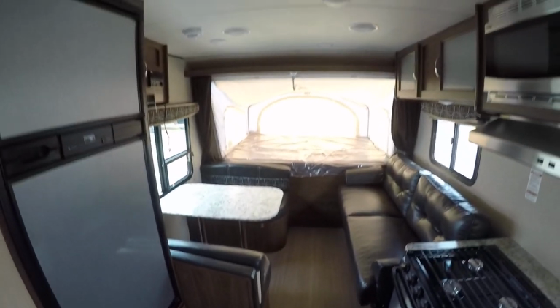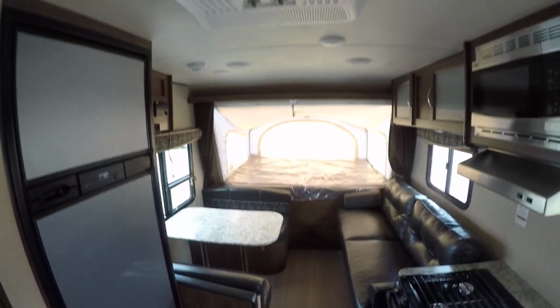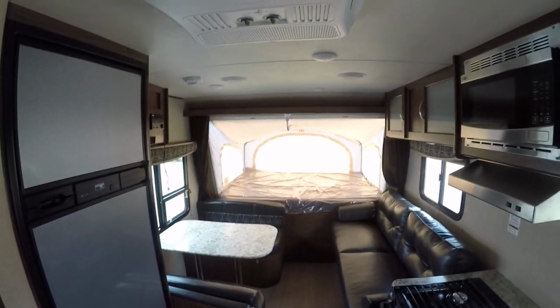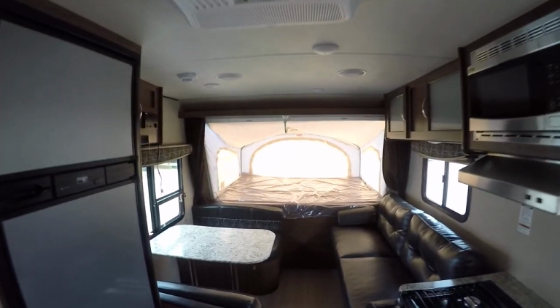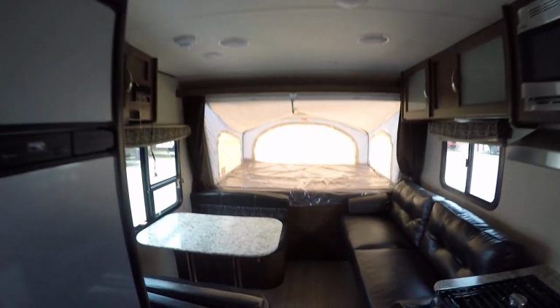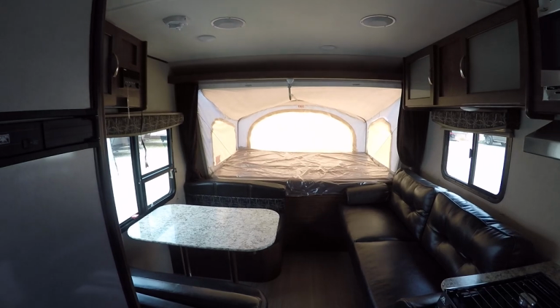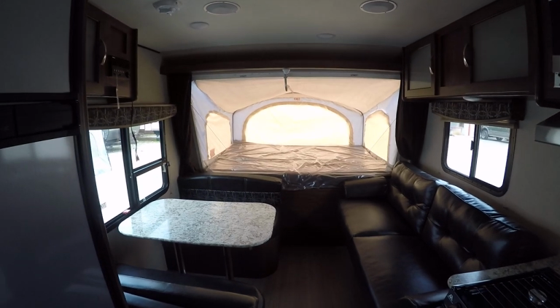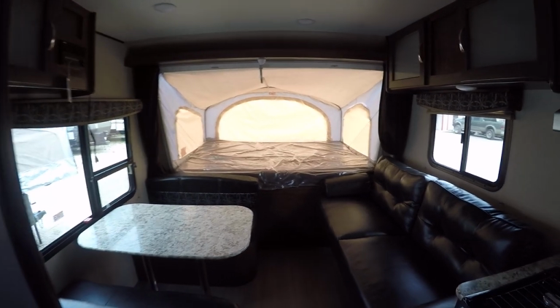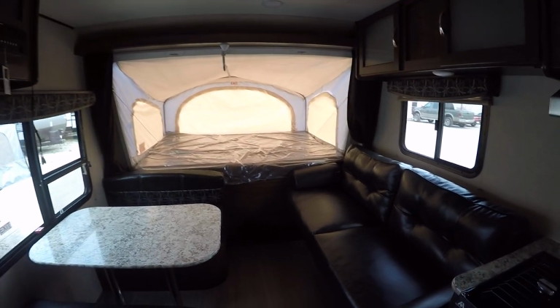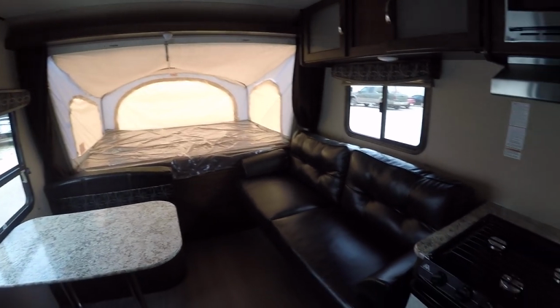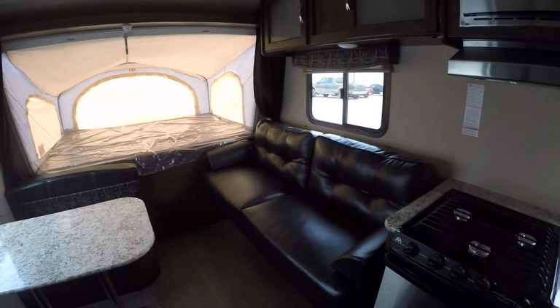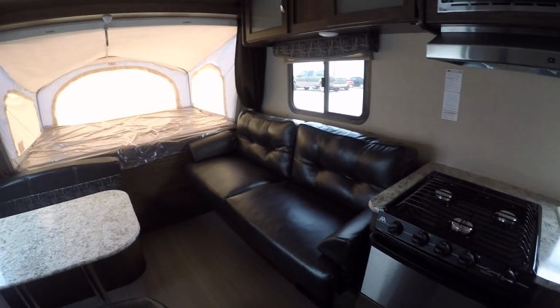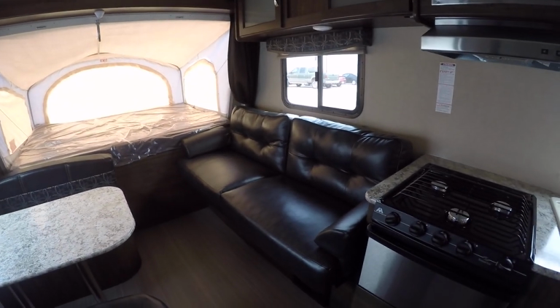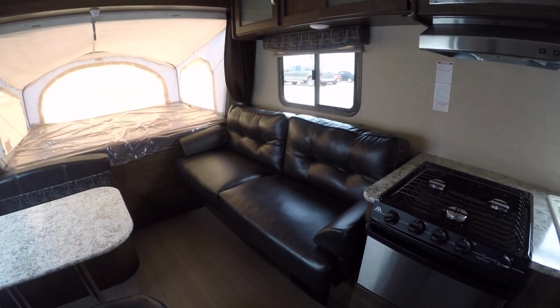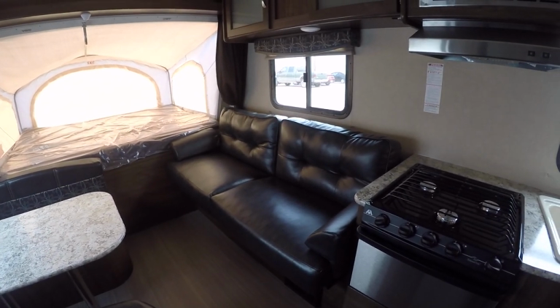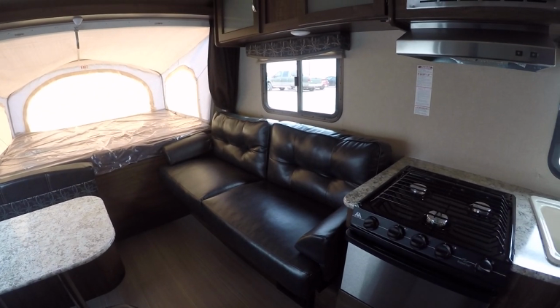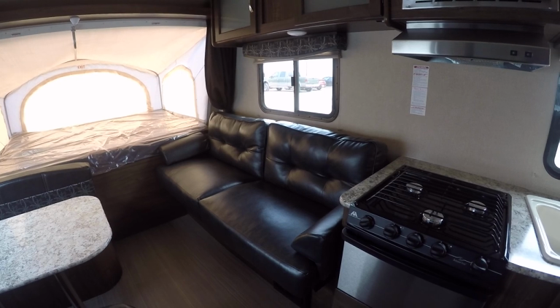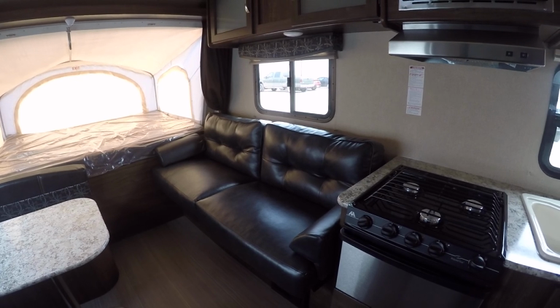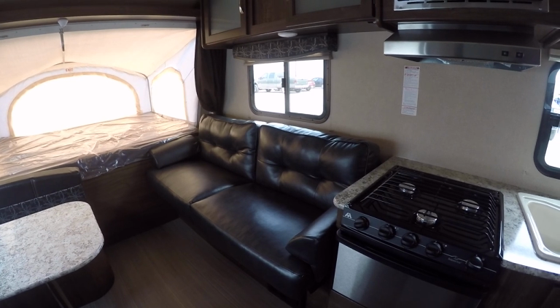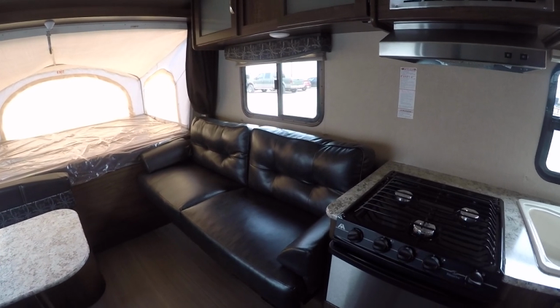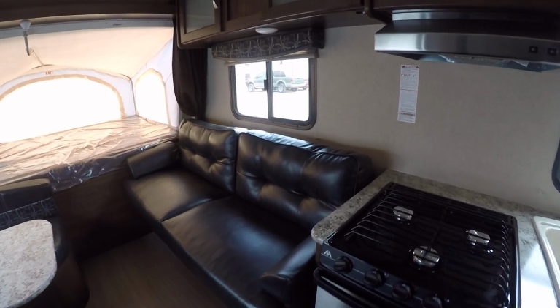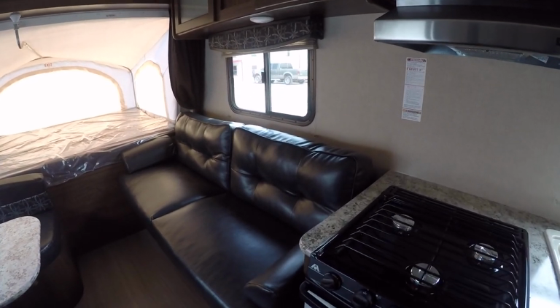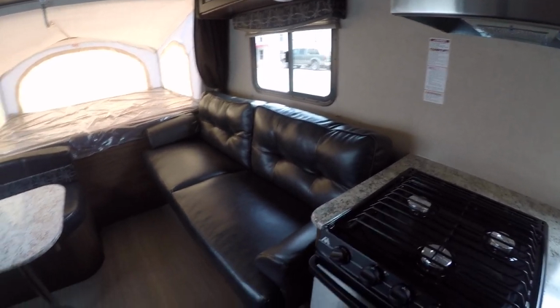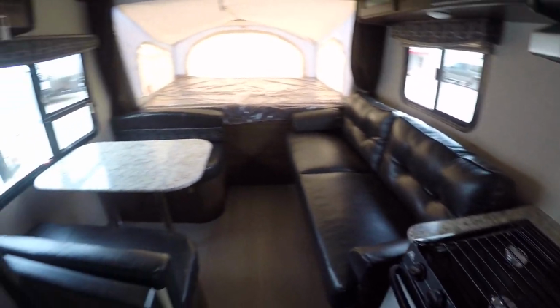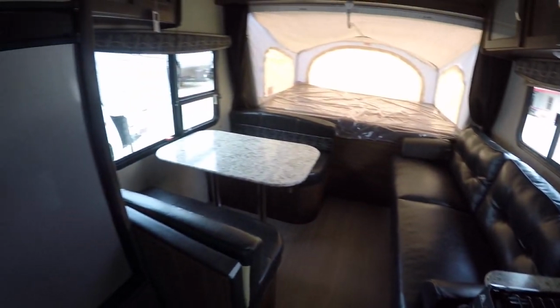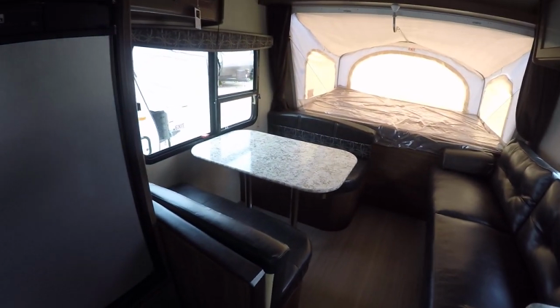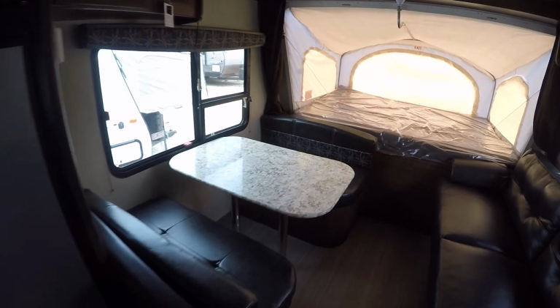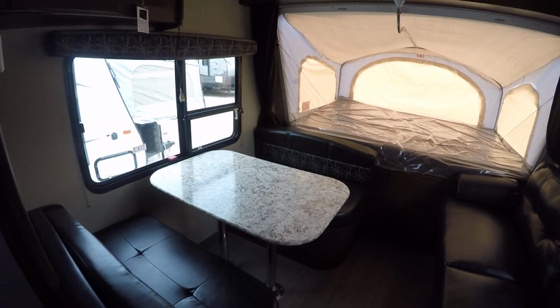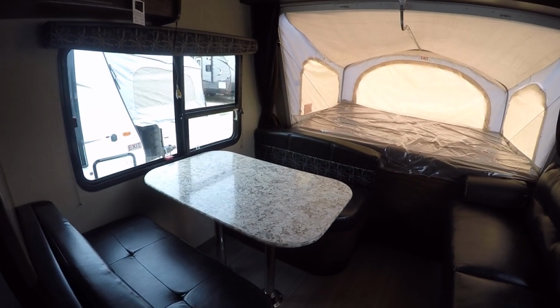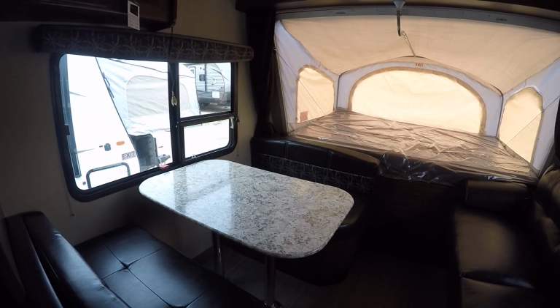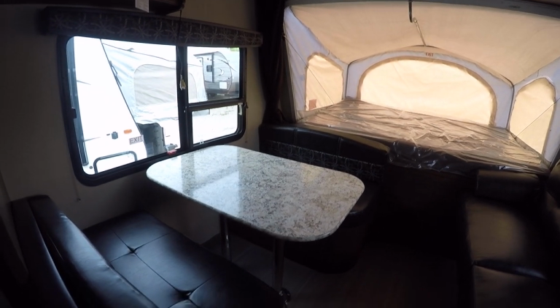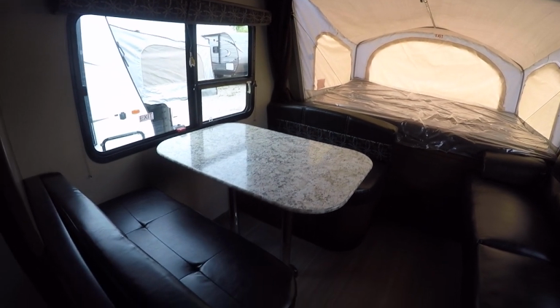Super cold AC to keep you cool when it's hot. An oh-so-comfortable sofa that converts into a bed — you can sleep a couple of folks there. And you have a booth dinette that converts into a bed as well.